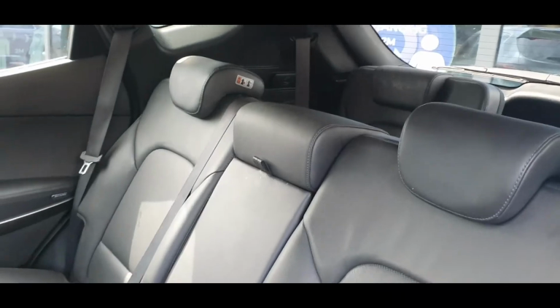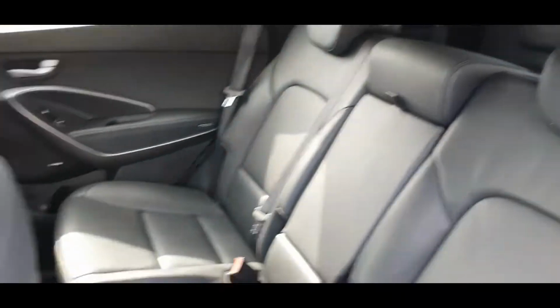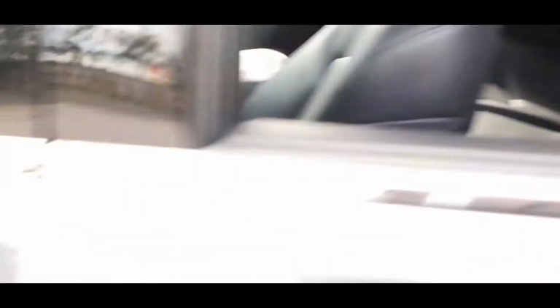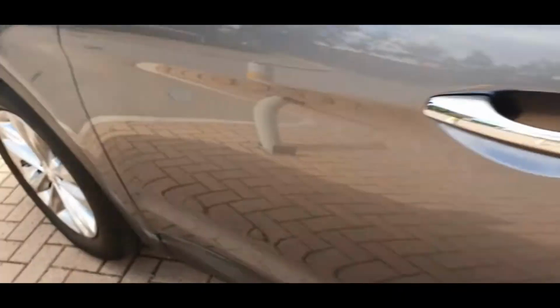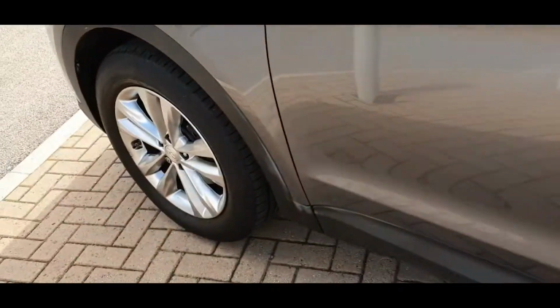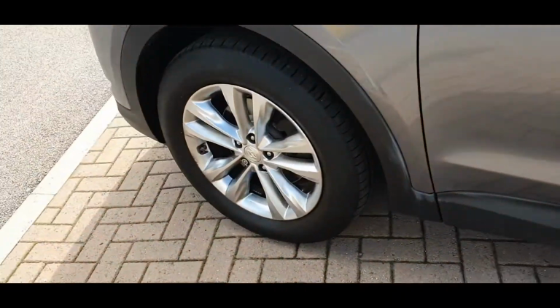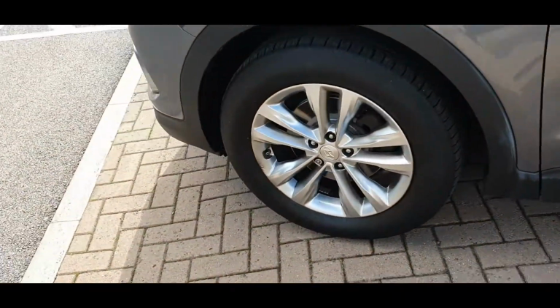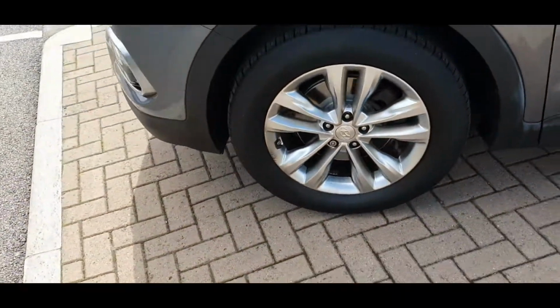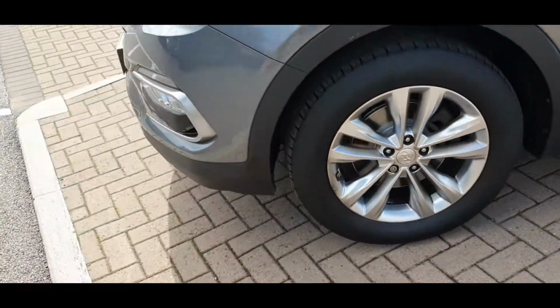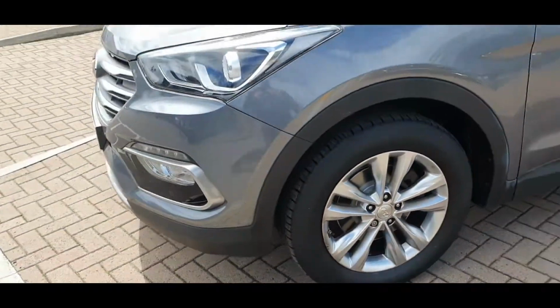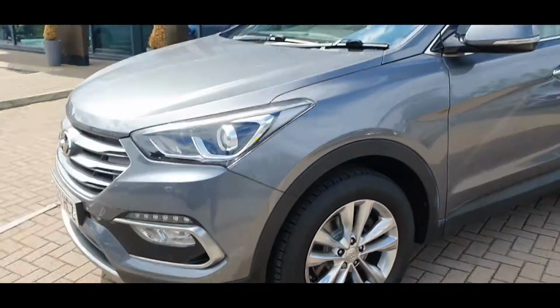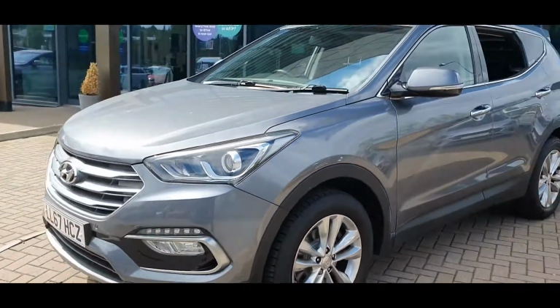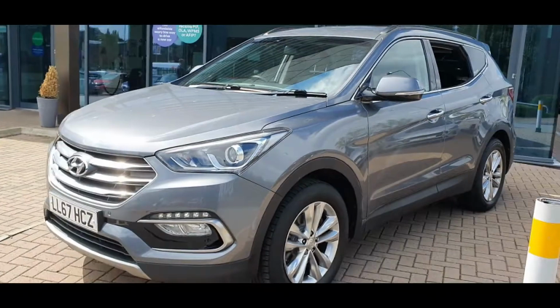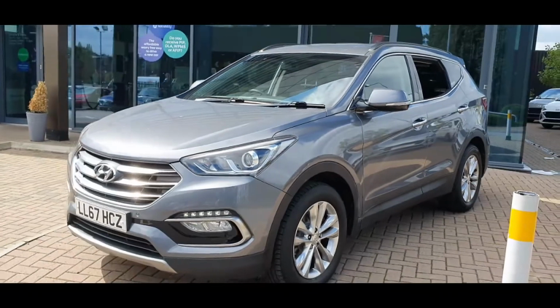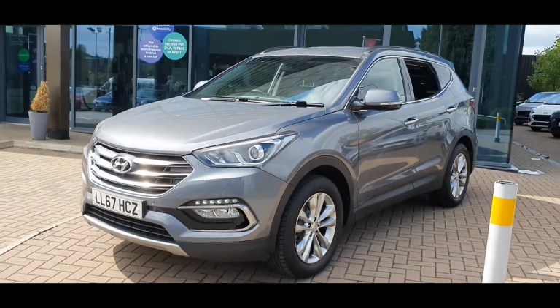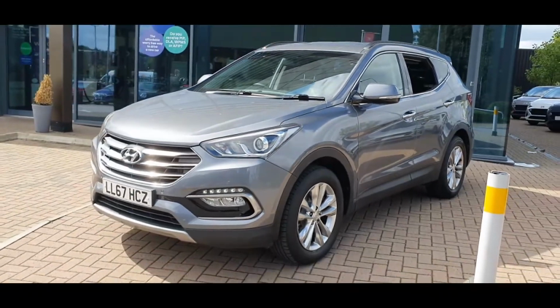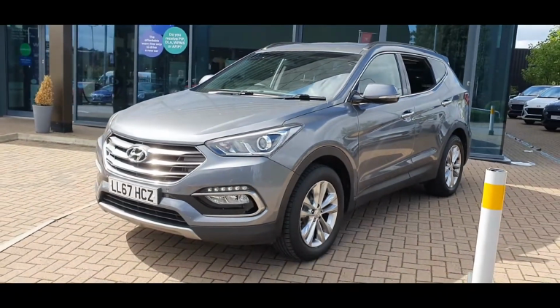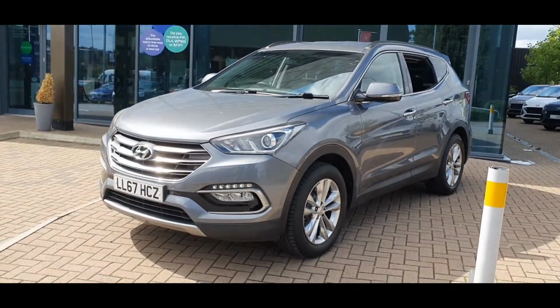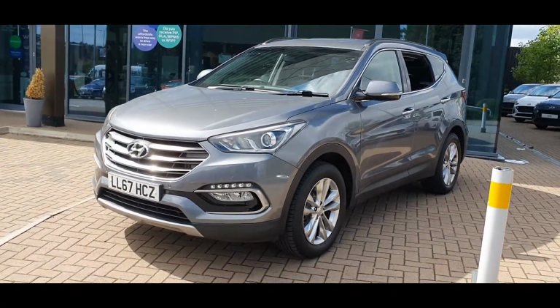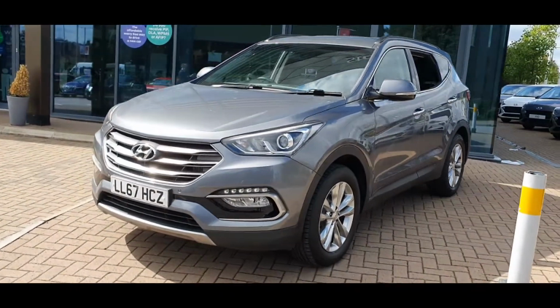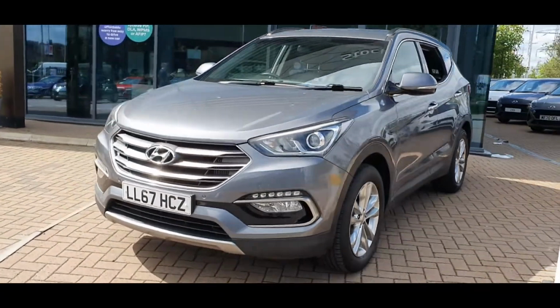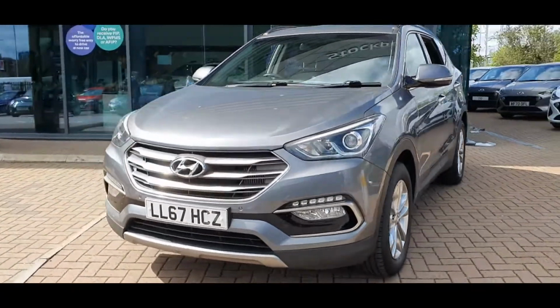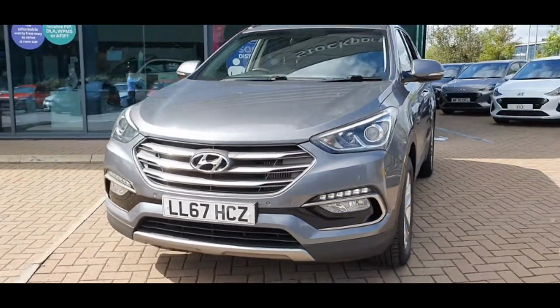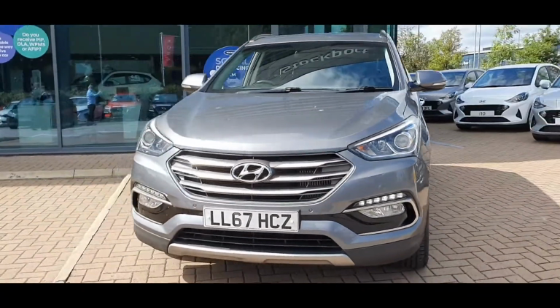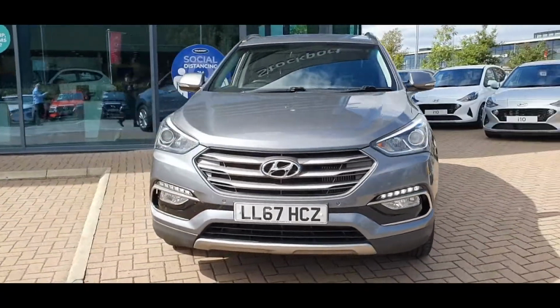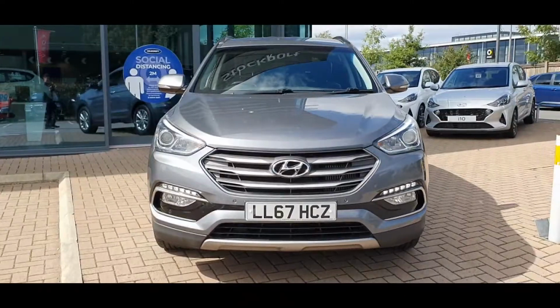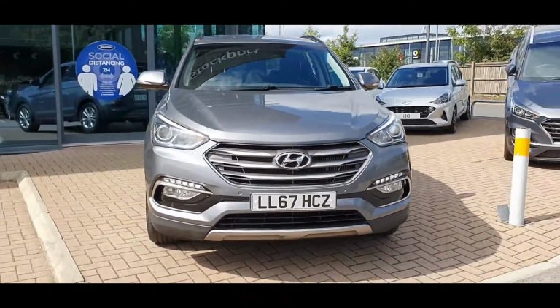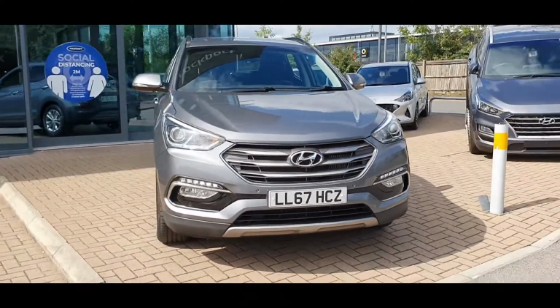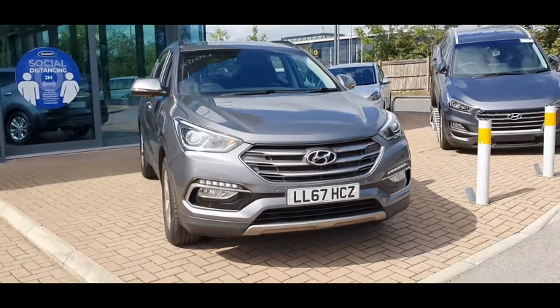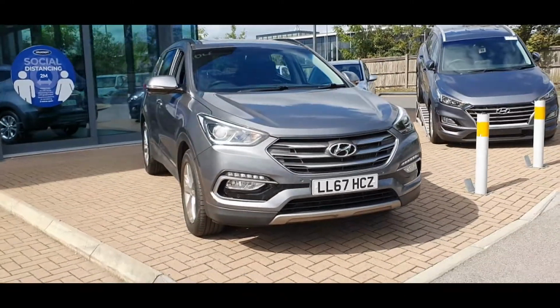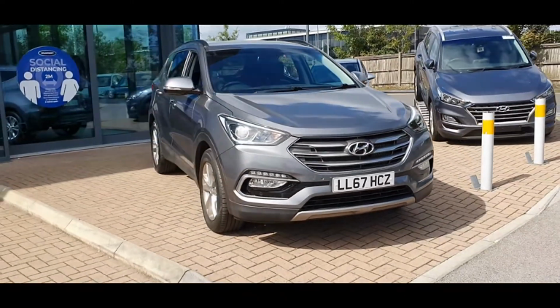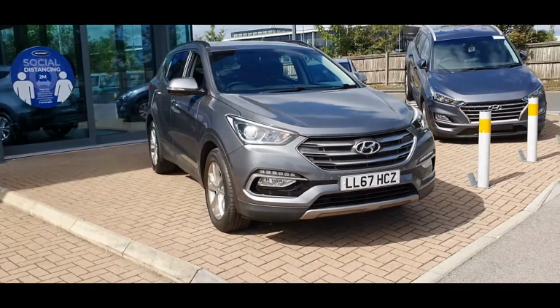Satellite navigation, Bluetooth connectivity, heated seats, a whole host of safety features including lane departure warning system and front and rear parking sensors with rear parking camera, plus much much more.